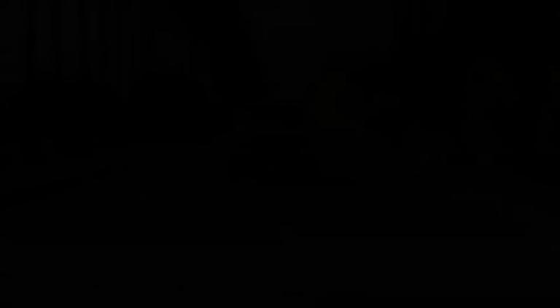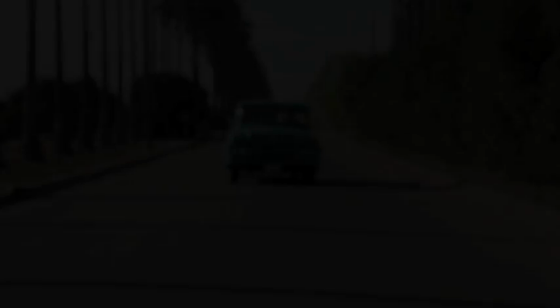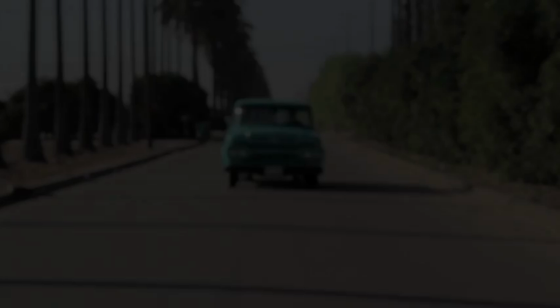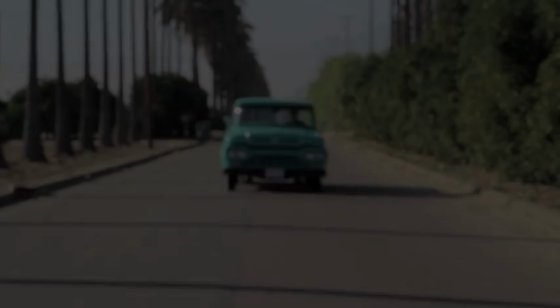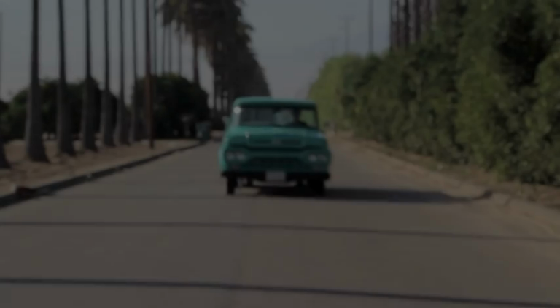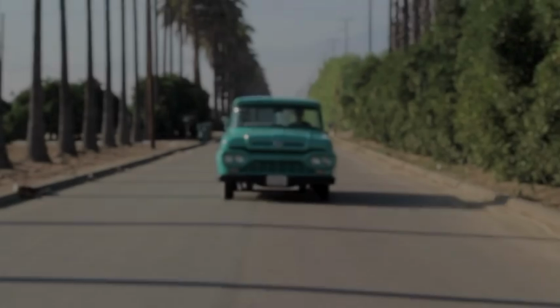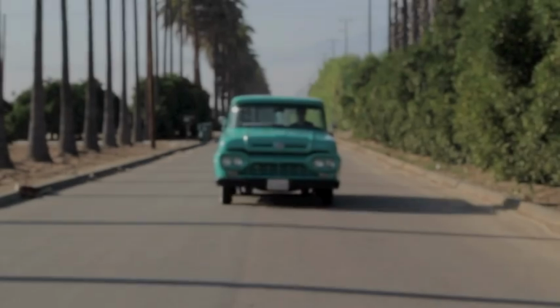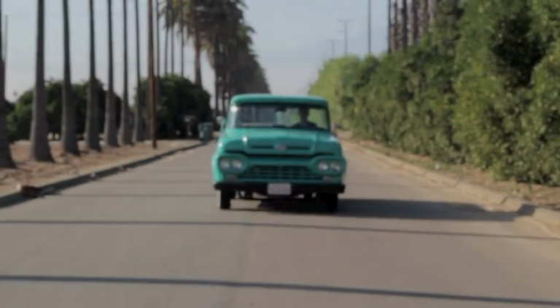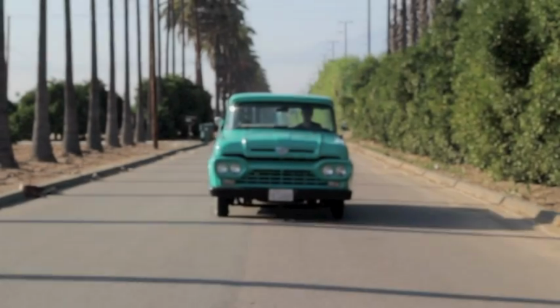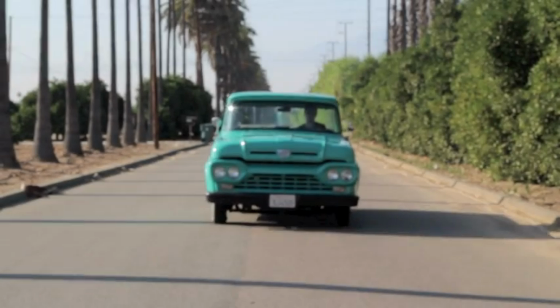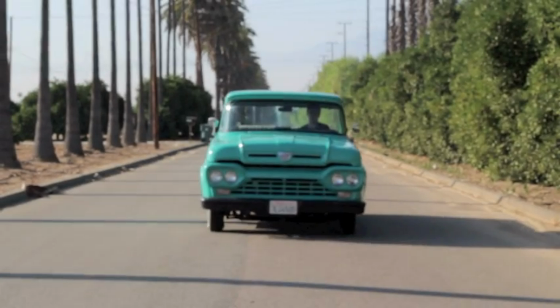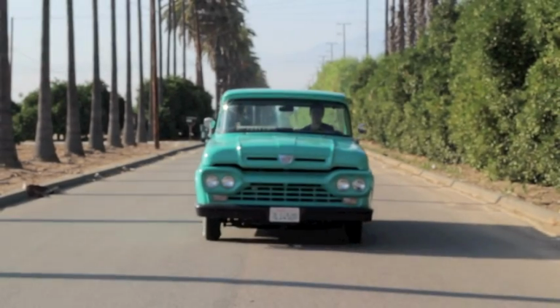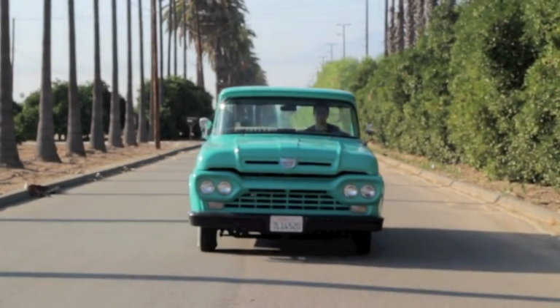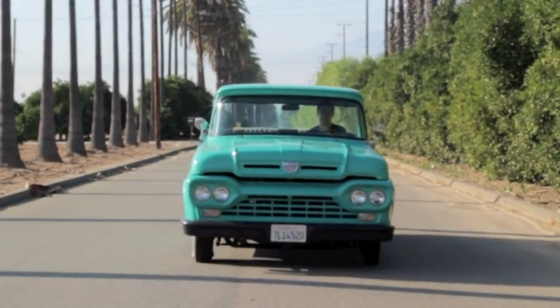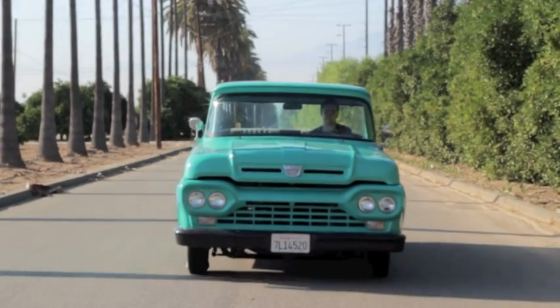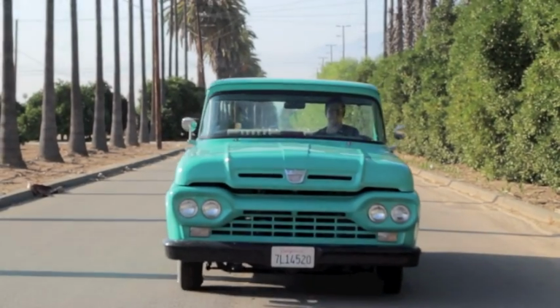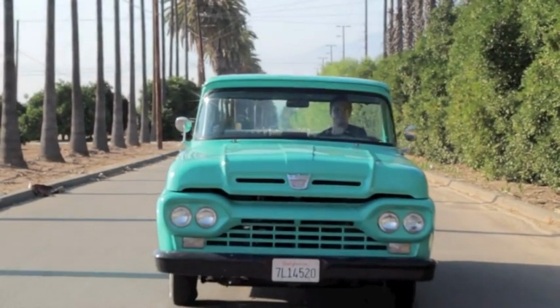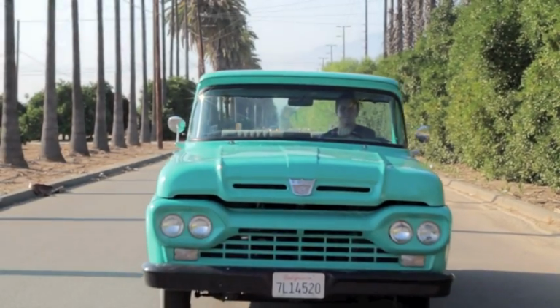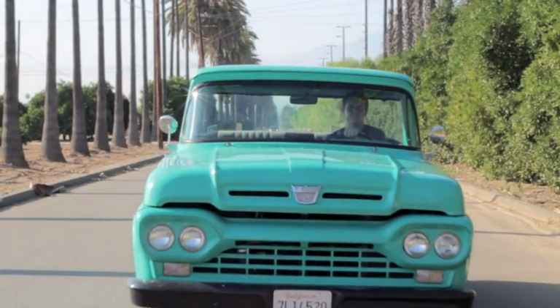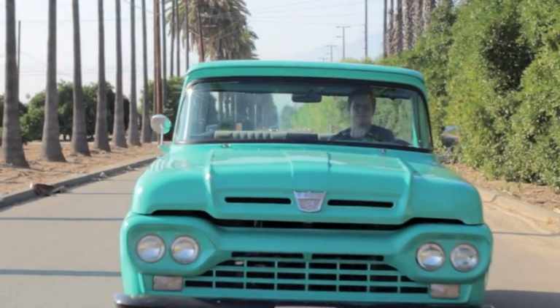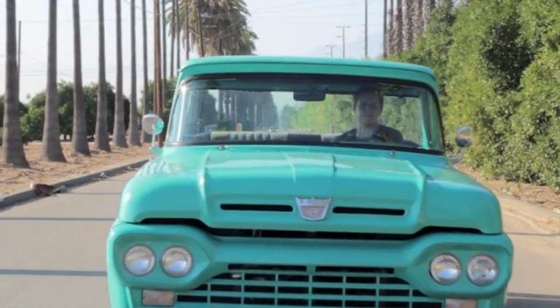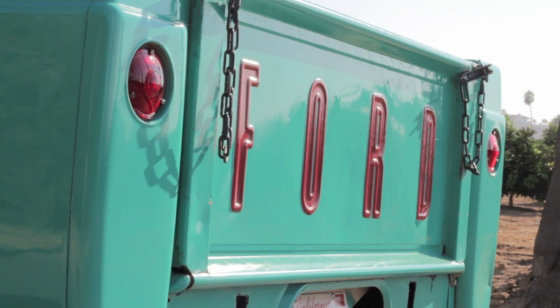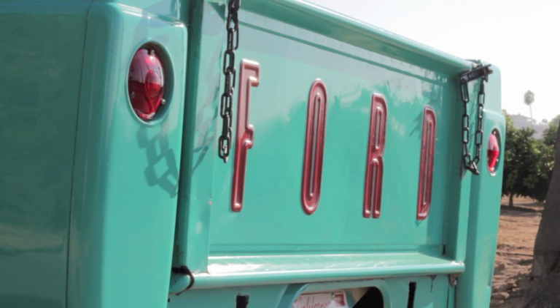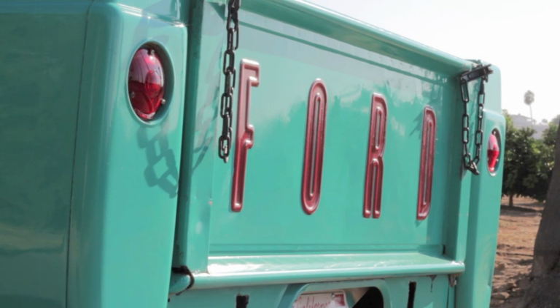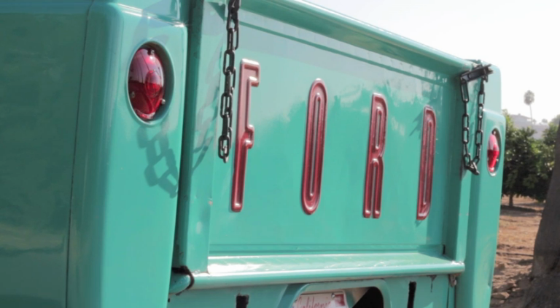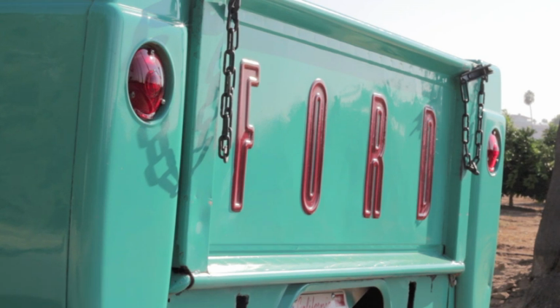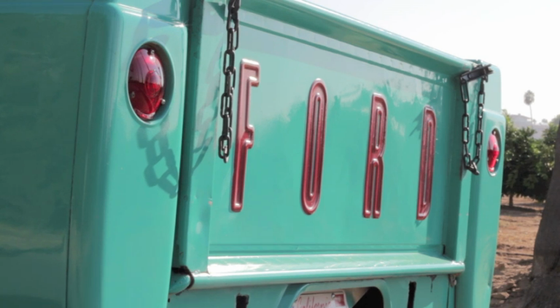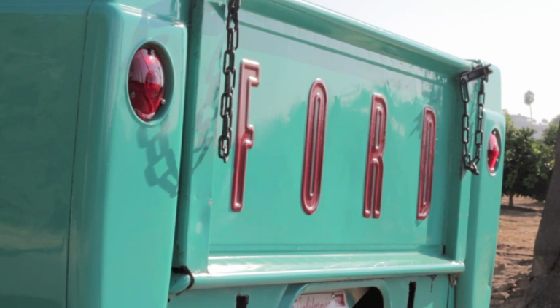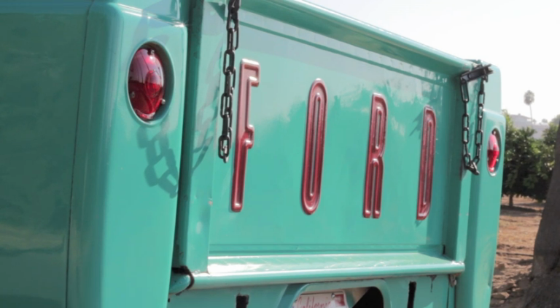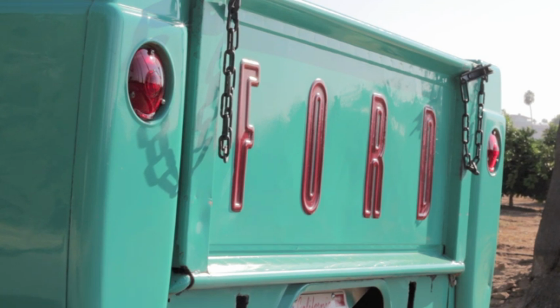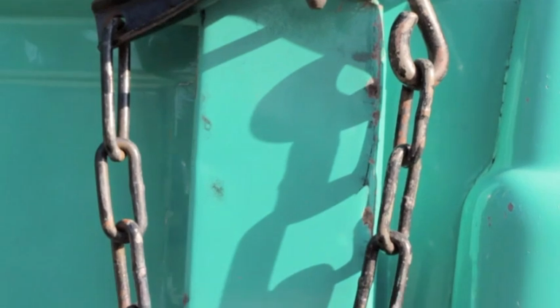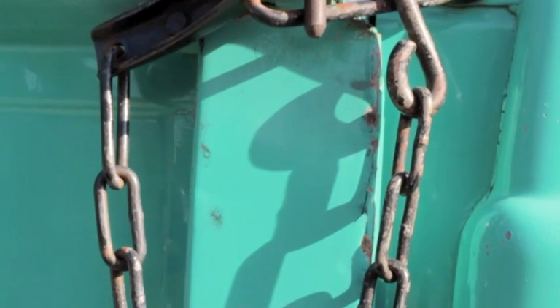Hi, I'm selling my 1960 Ford pickup. The truck has been rebuilt and has 3,500 miles since completion.